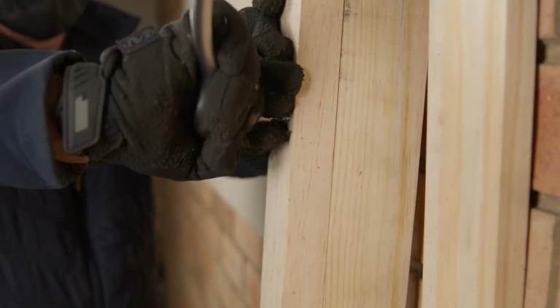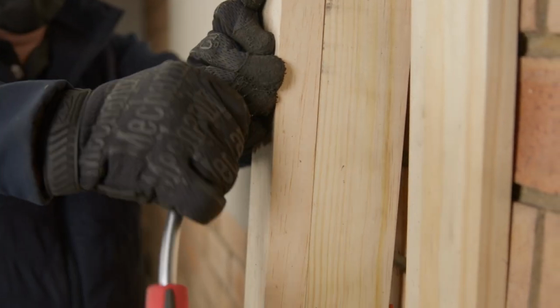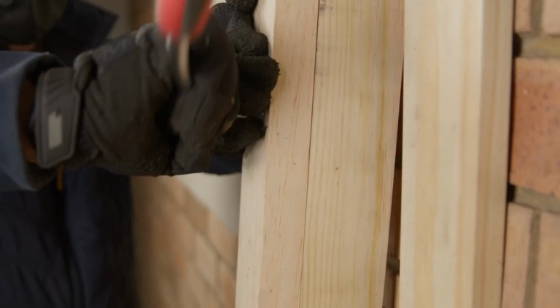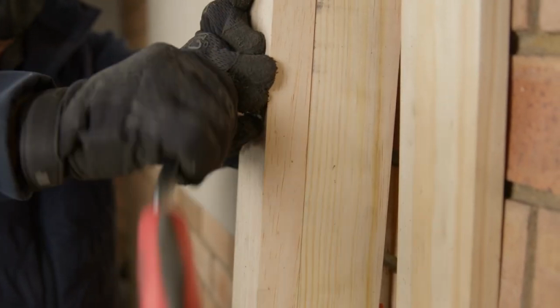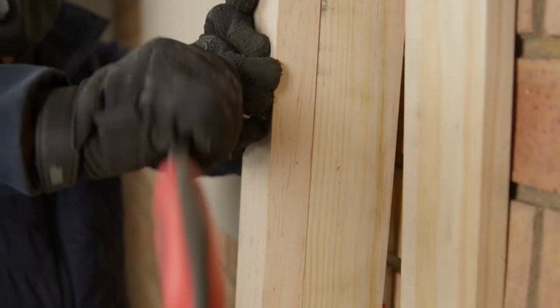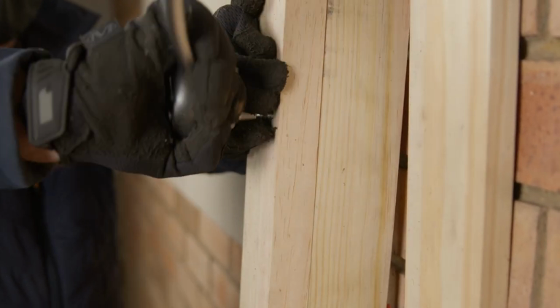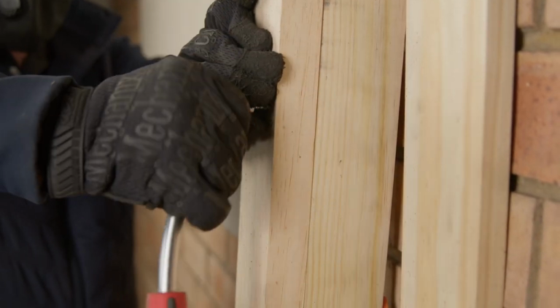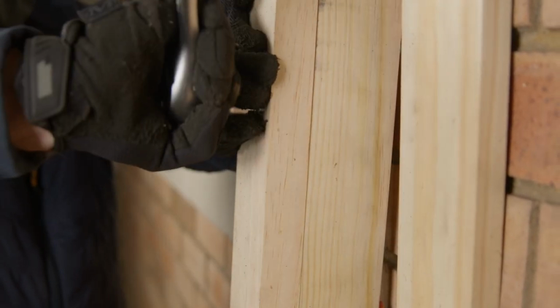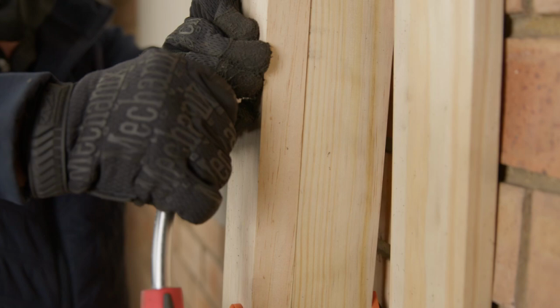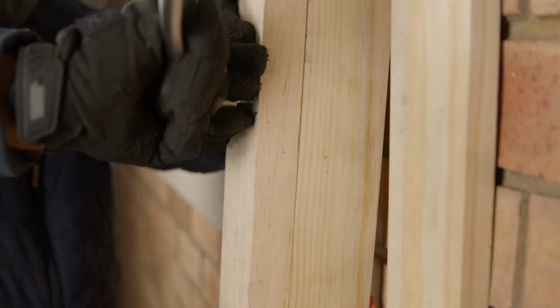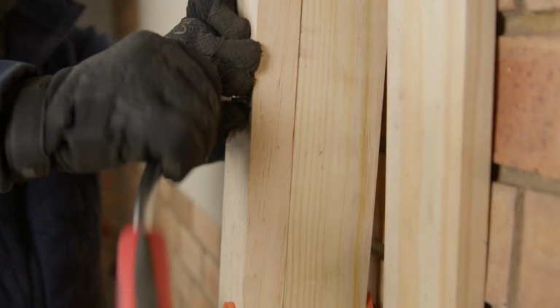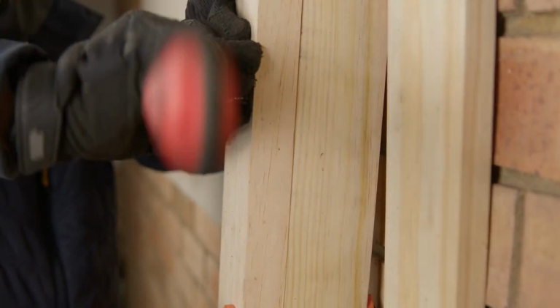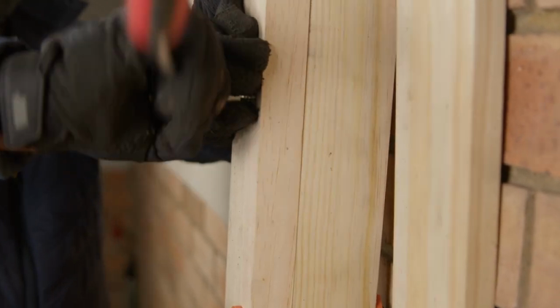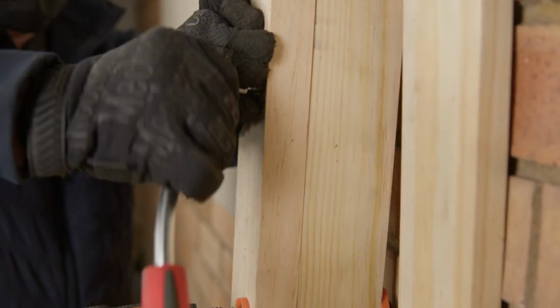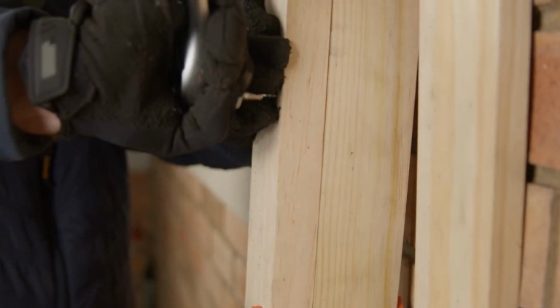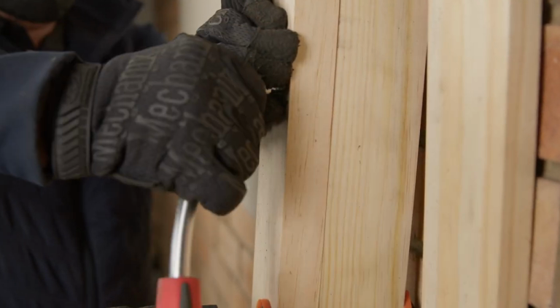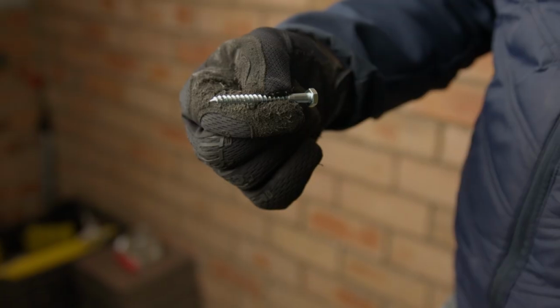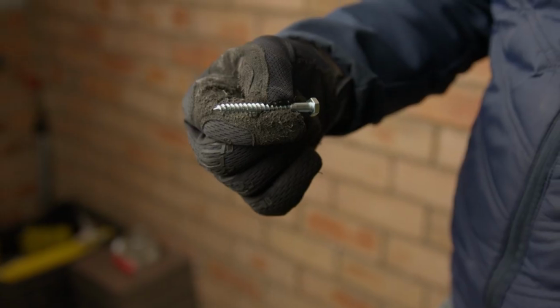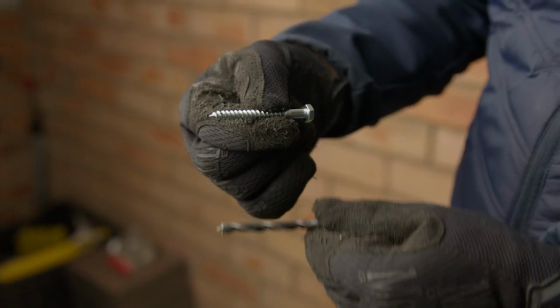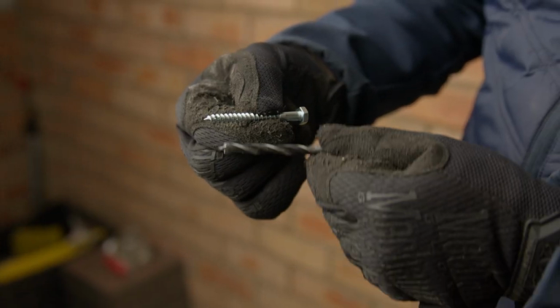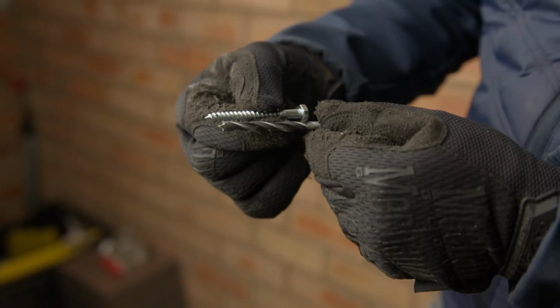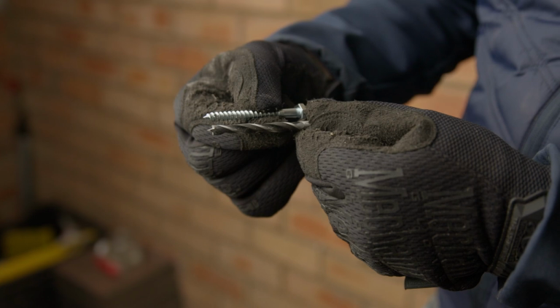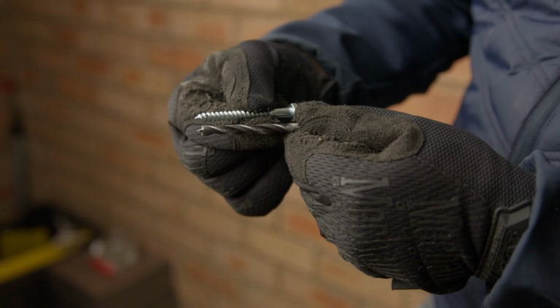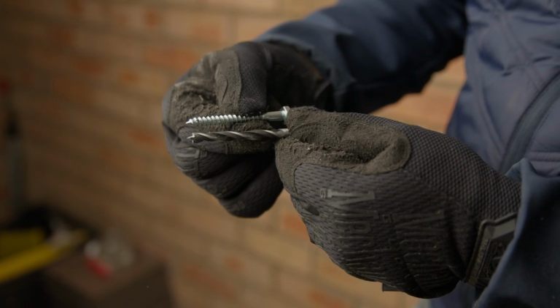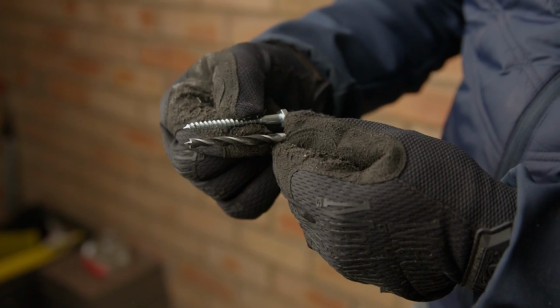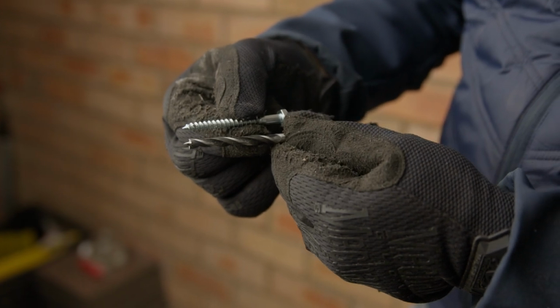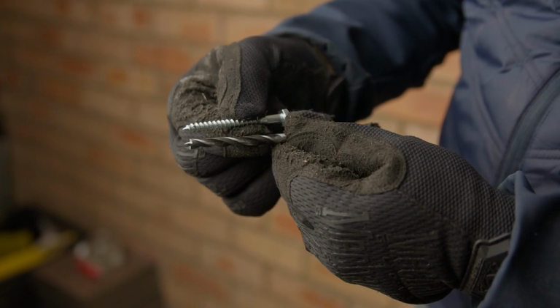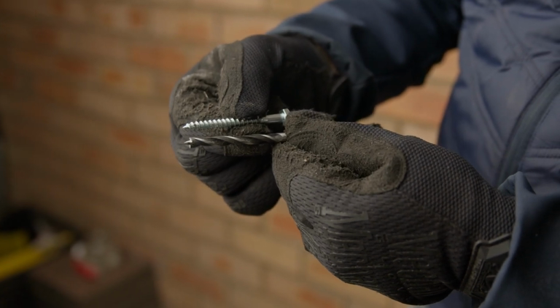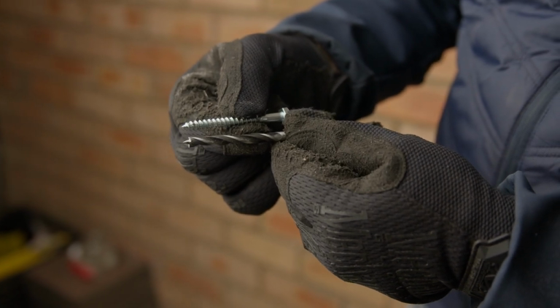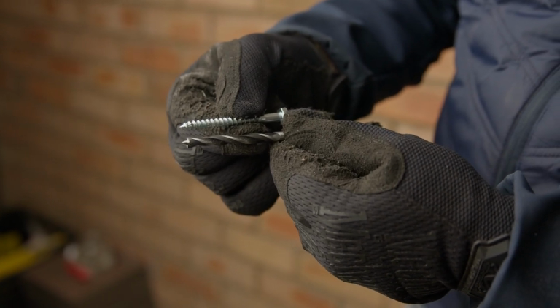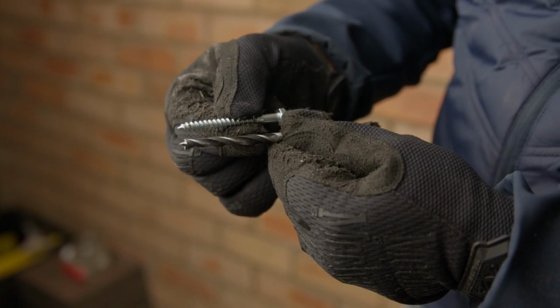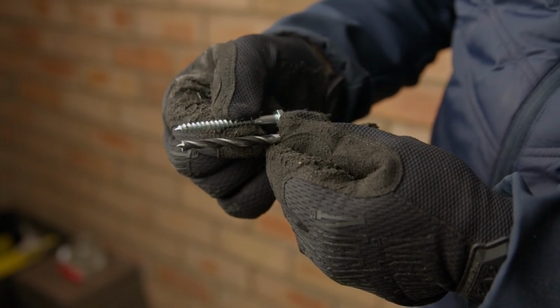Drive the coach screw through the fixture being installed into the mounted wooden surface using the ratchet and socket. Always remember that the wood brad drill bit needs to match the coach screw size when drilling through a wooden fixture.